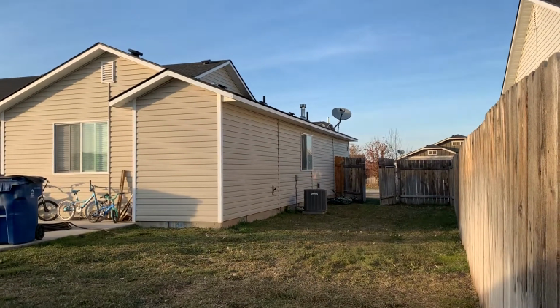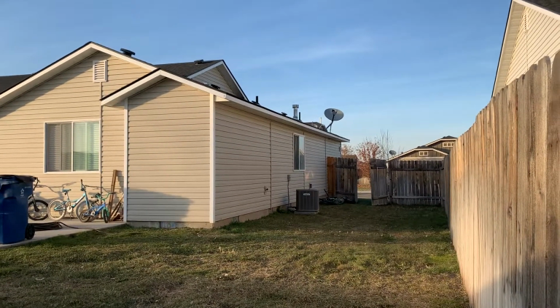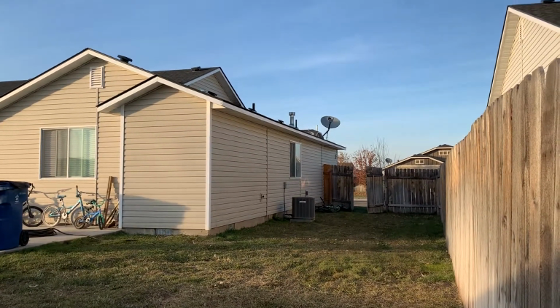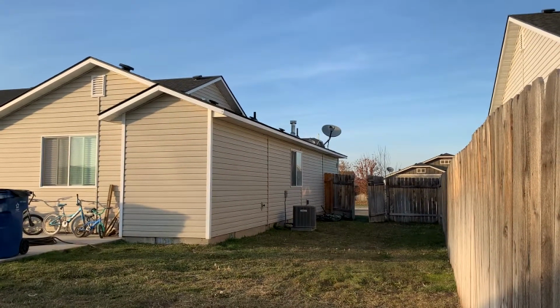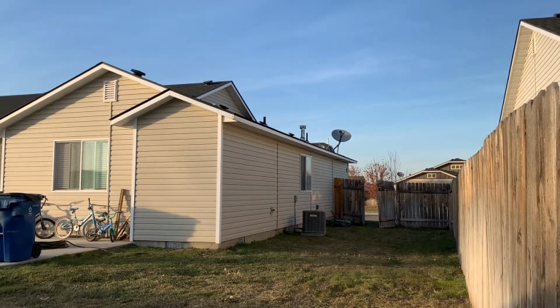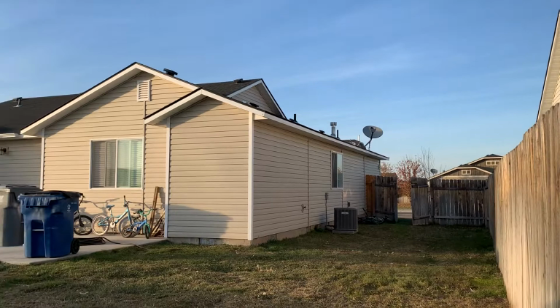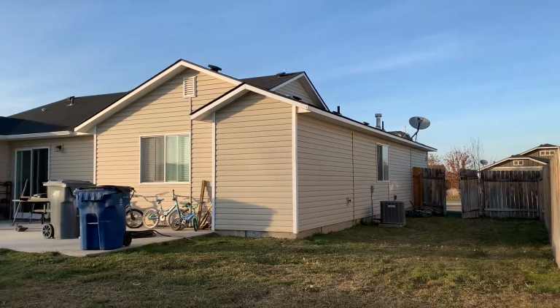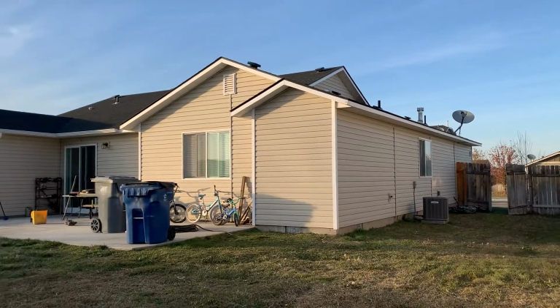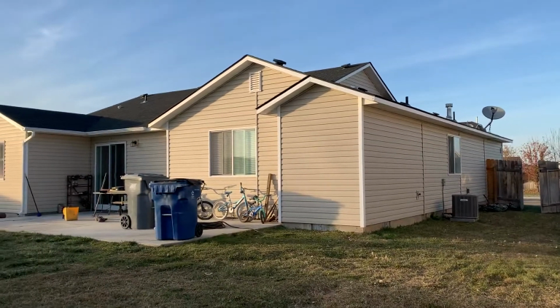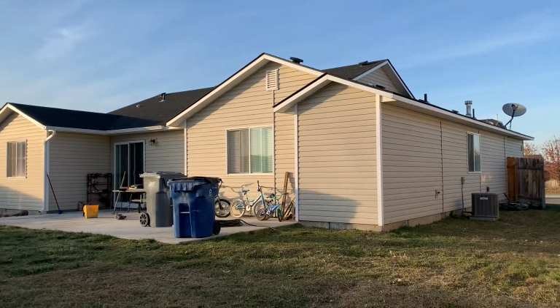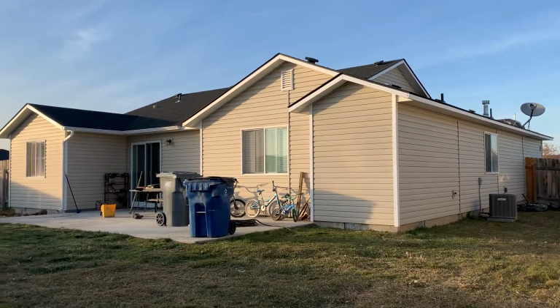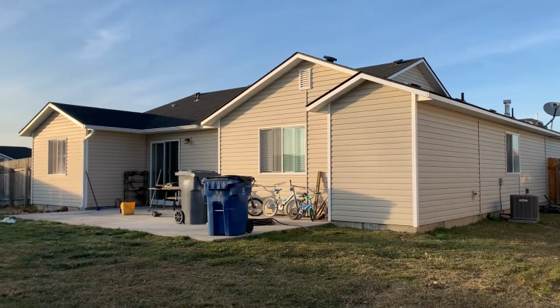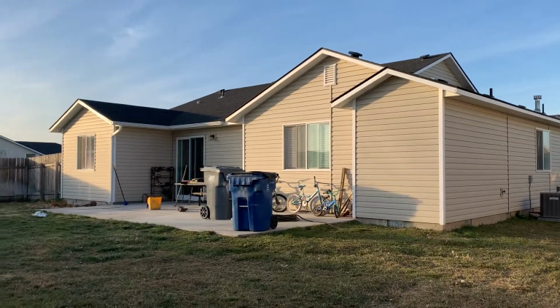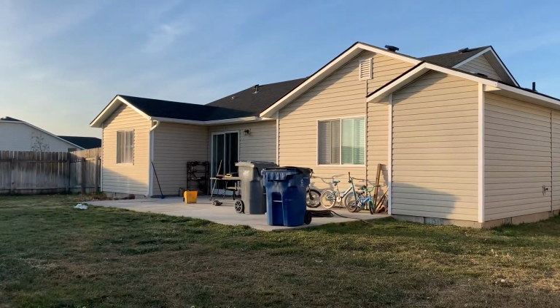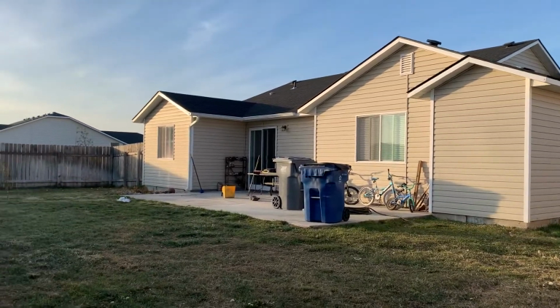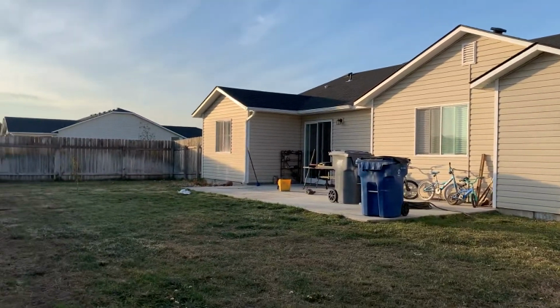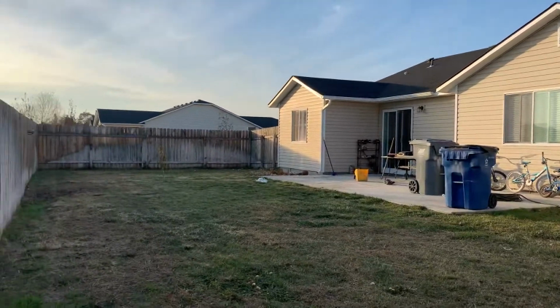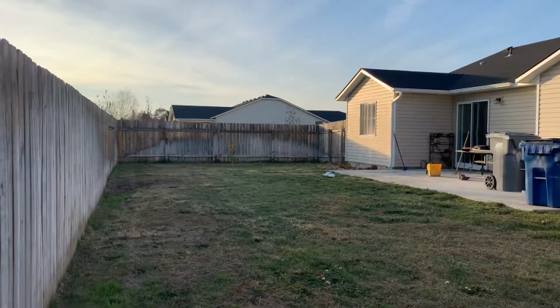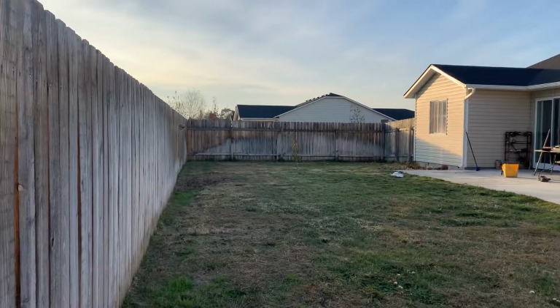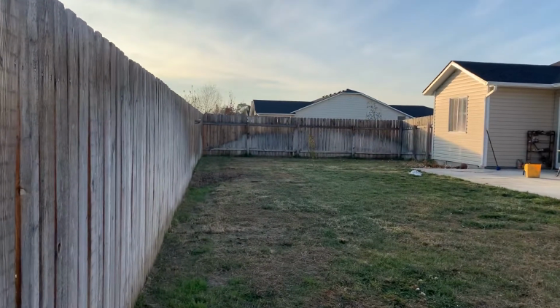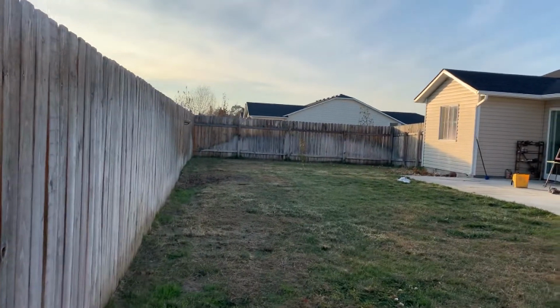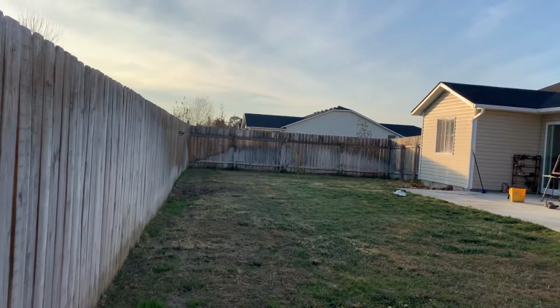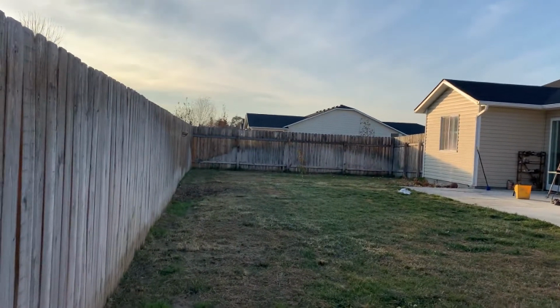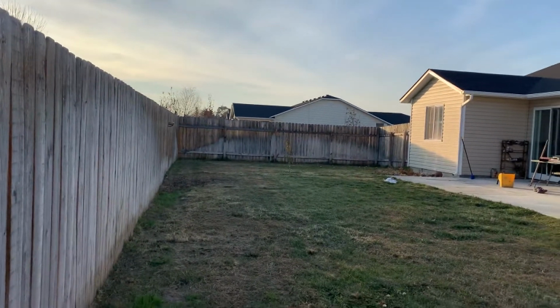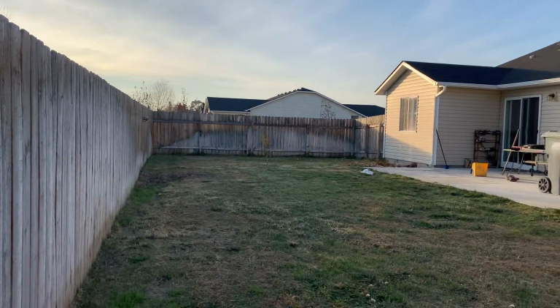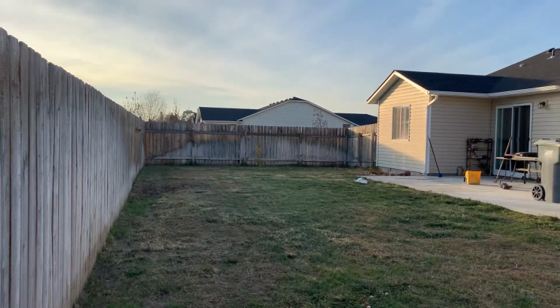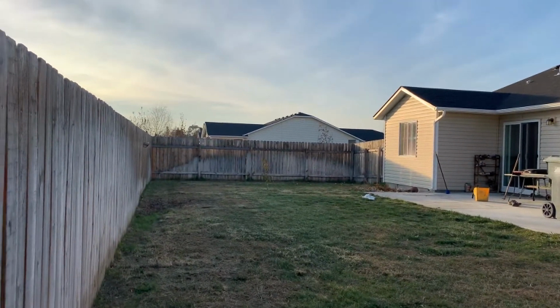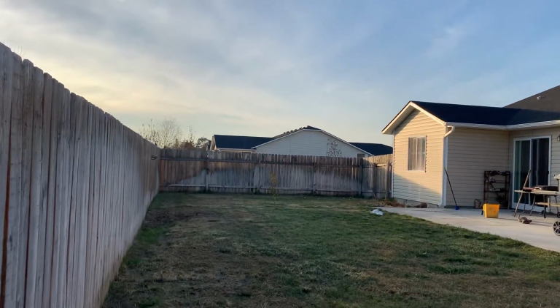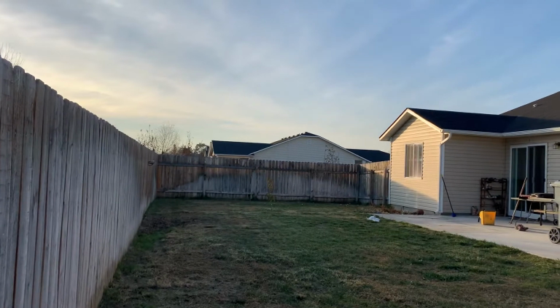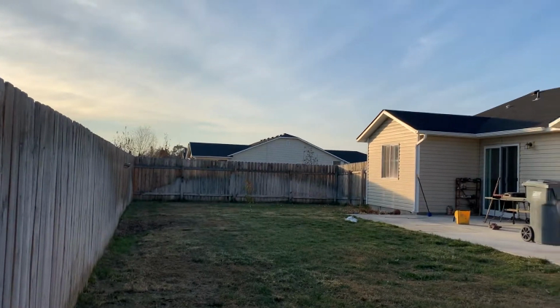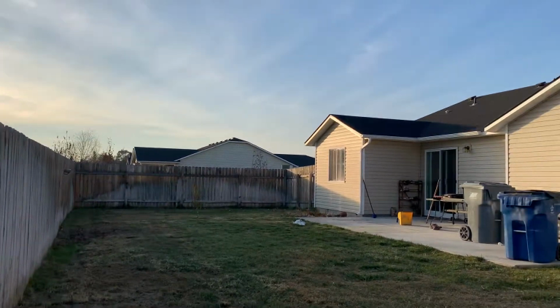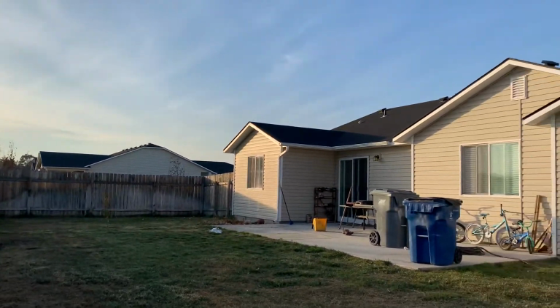I mean the air conditioner — excuse me. So that's a good look at the backyard, and there's a big side yard as well because it's a corner lot.